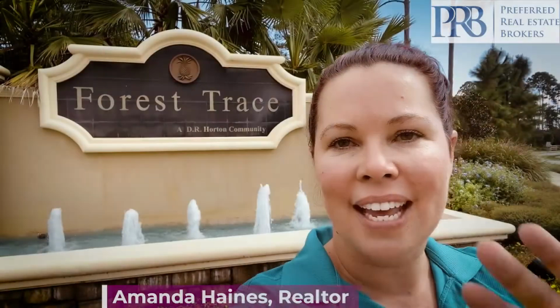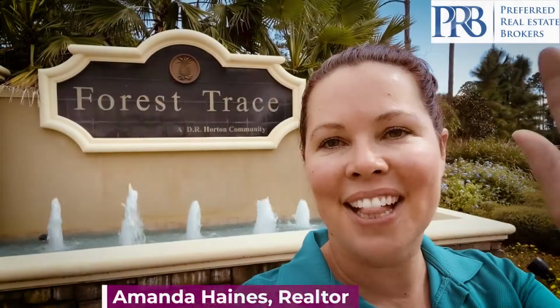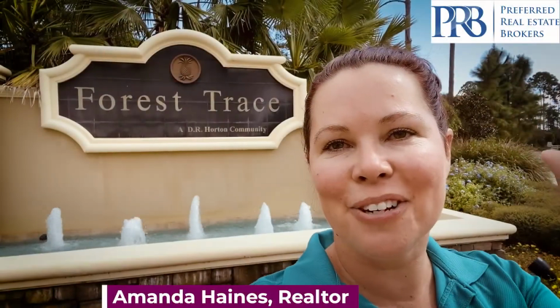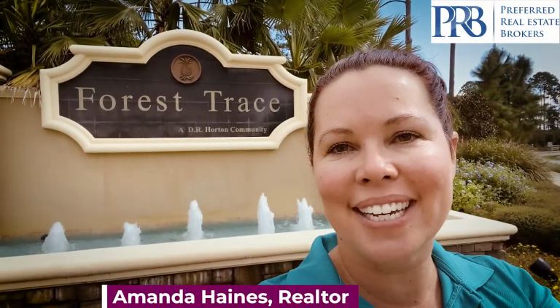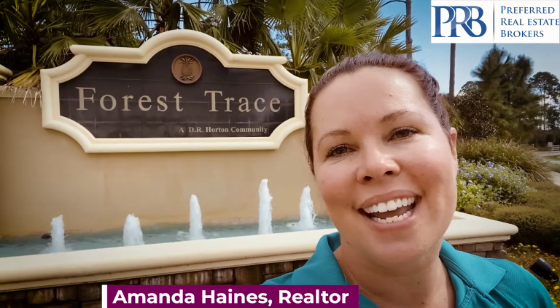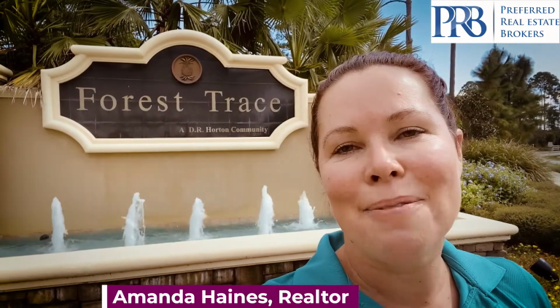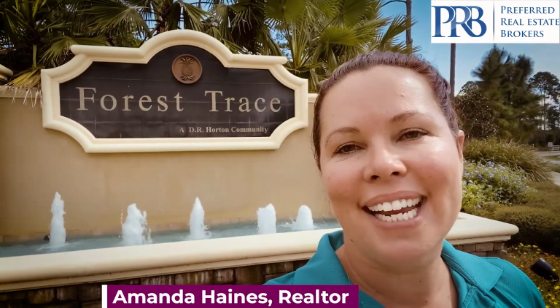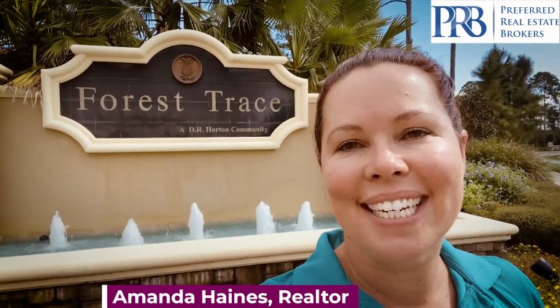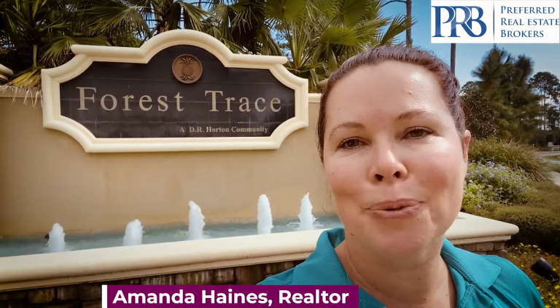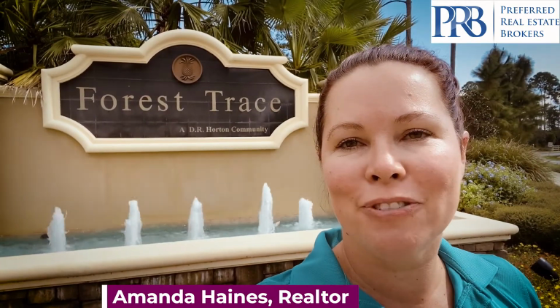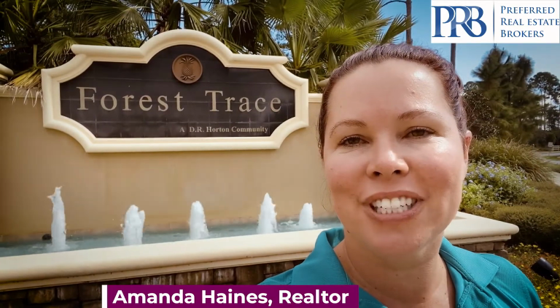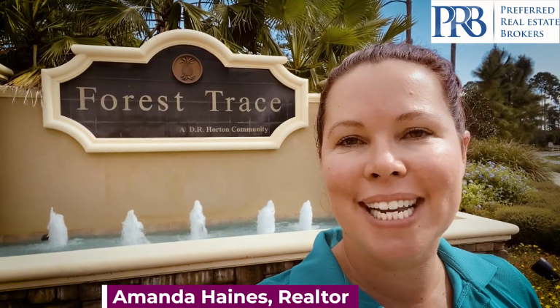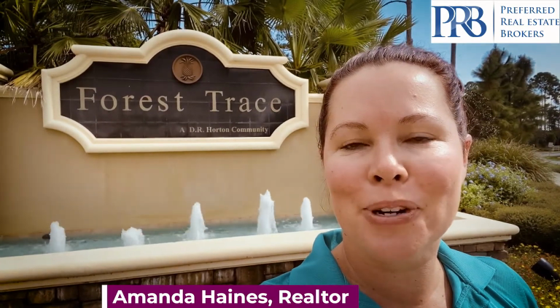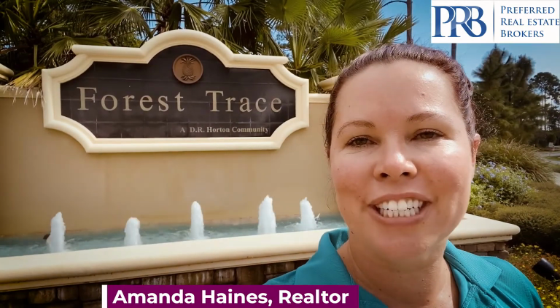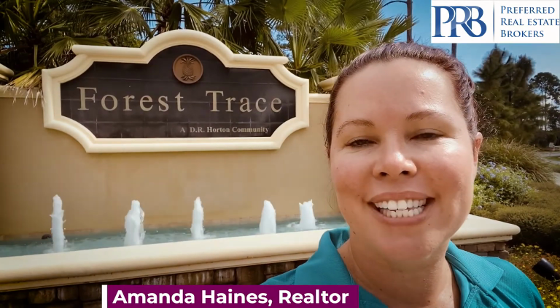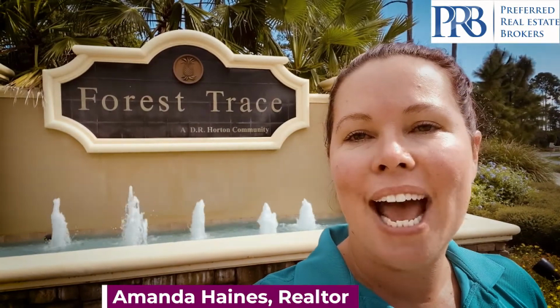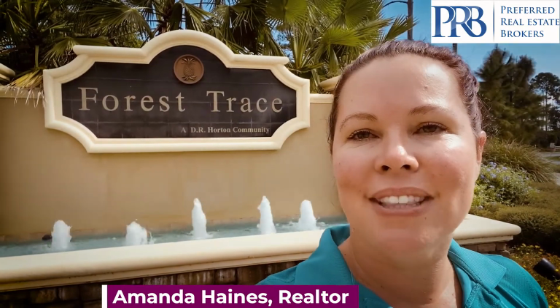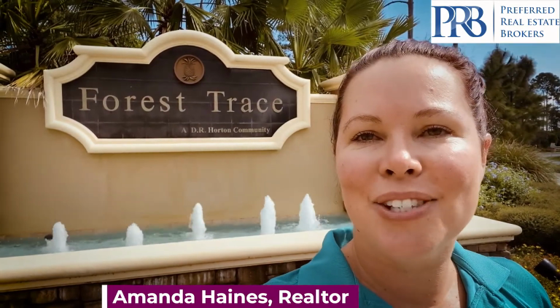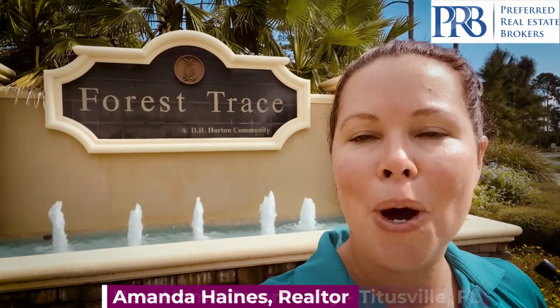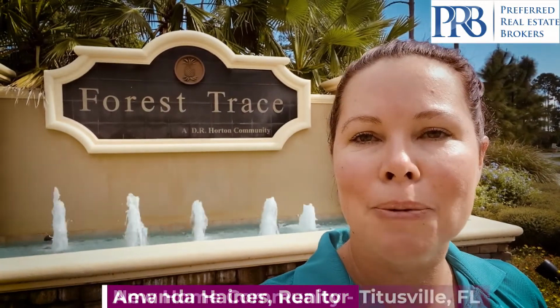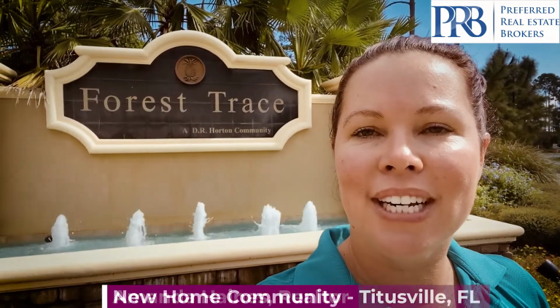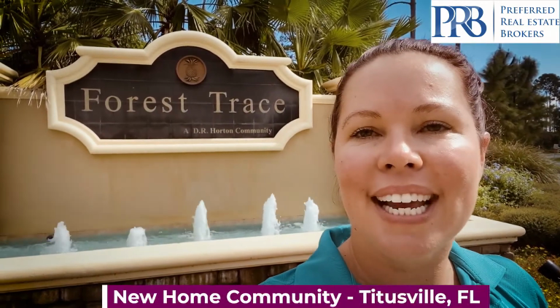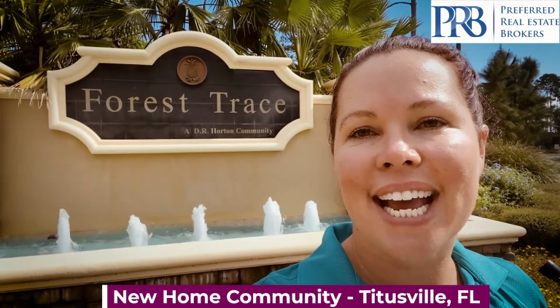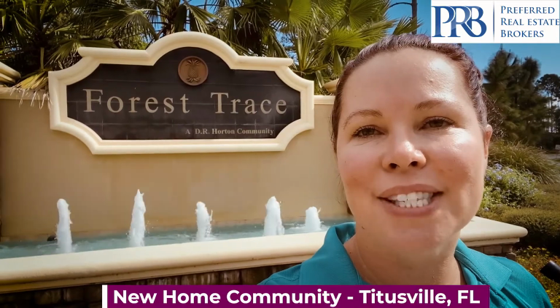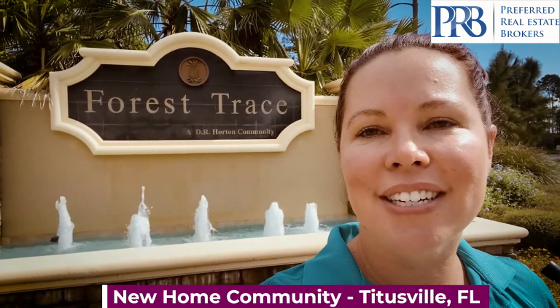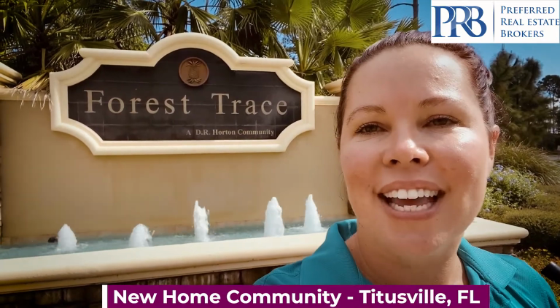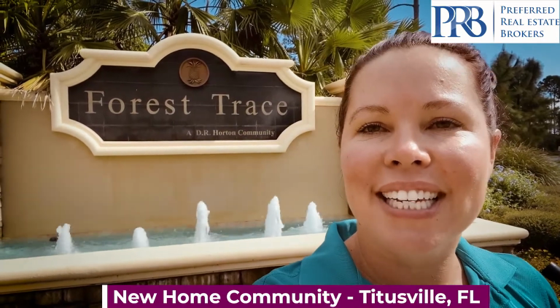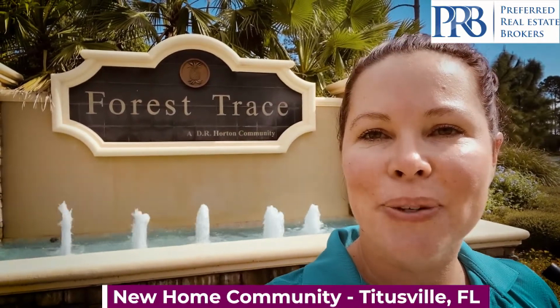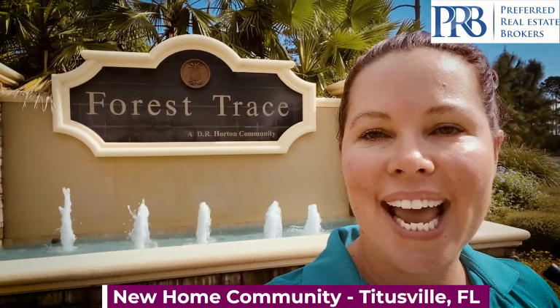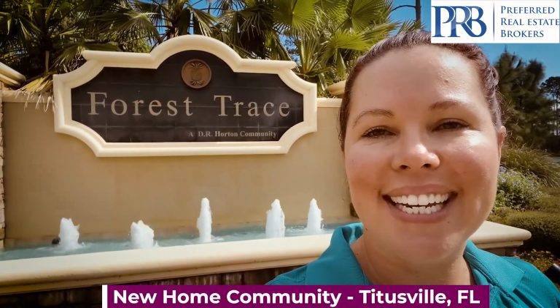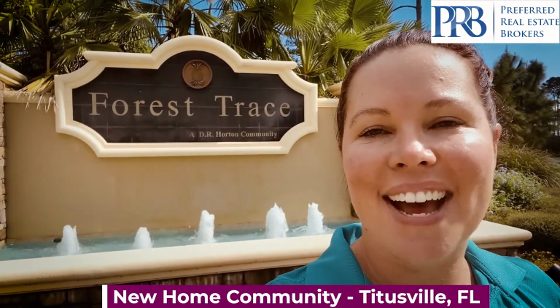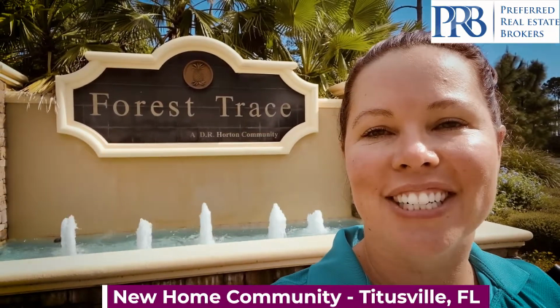Hello everyone, Amanda Haynes with Preferred Real Estate Brokers. I'm in this new home community in Titusville. Let's go inside and have a look.